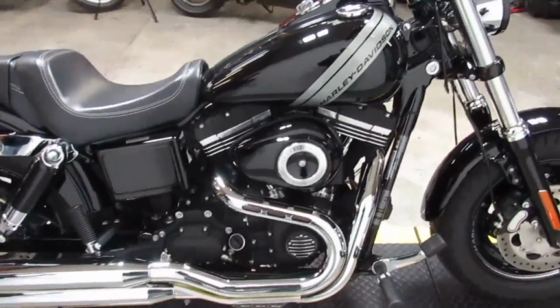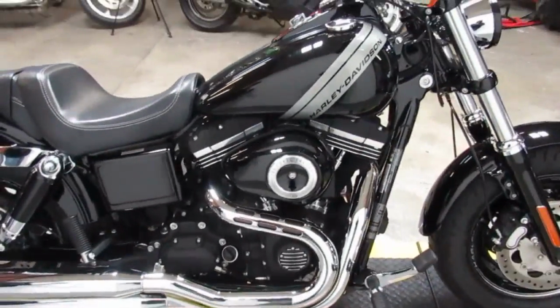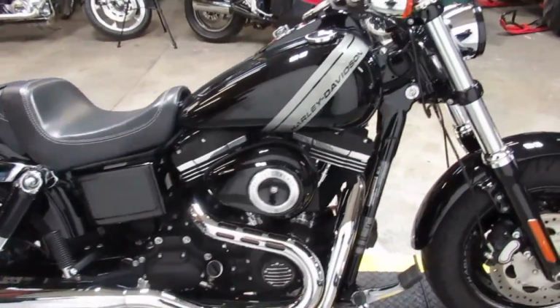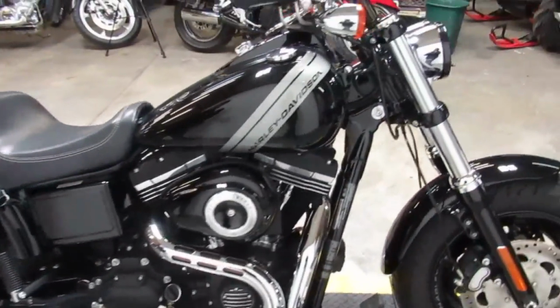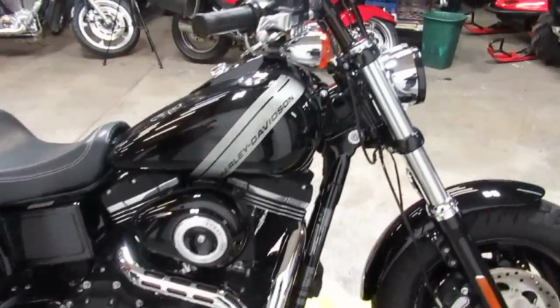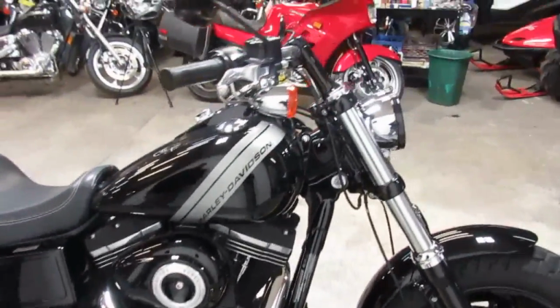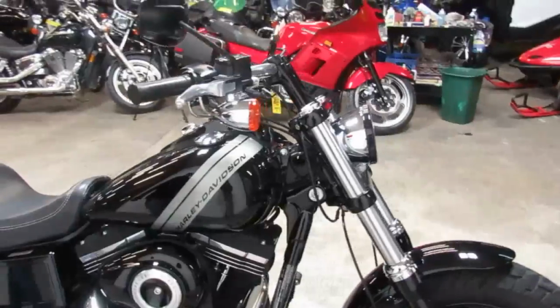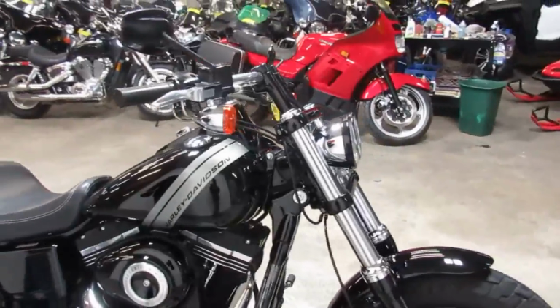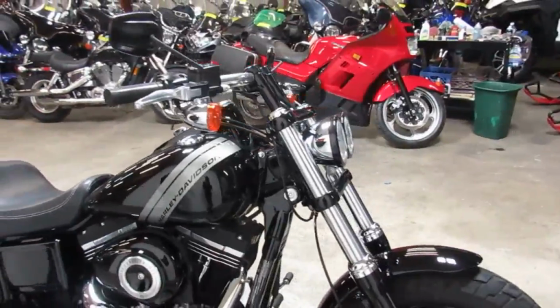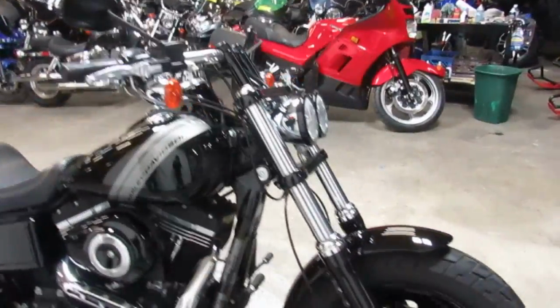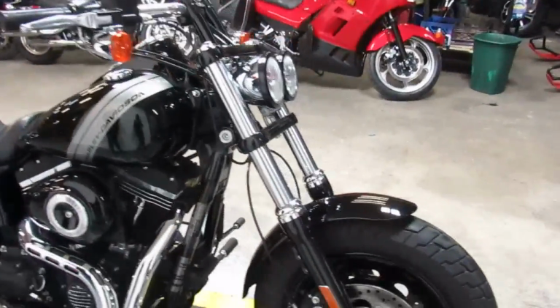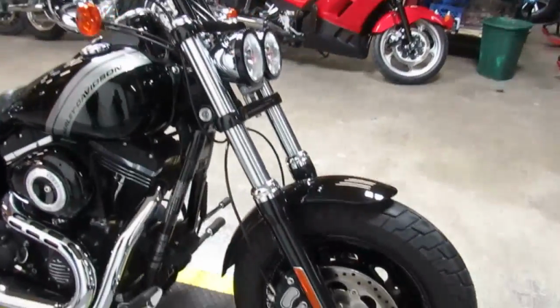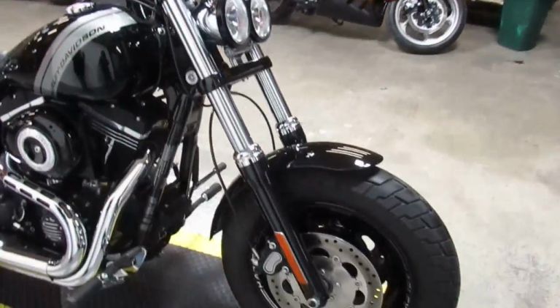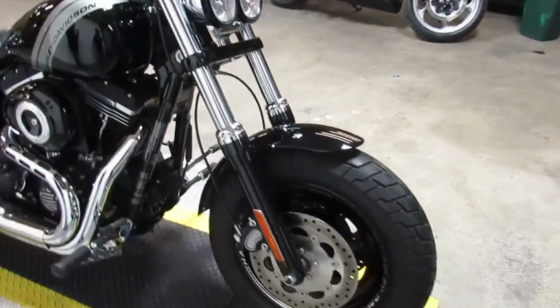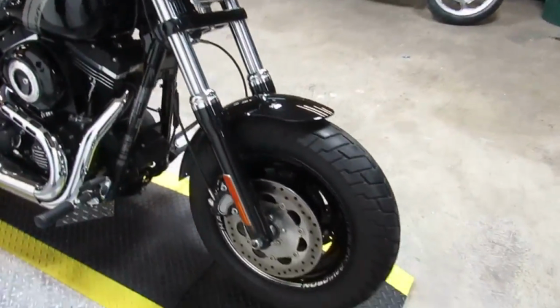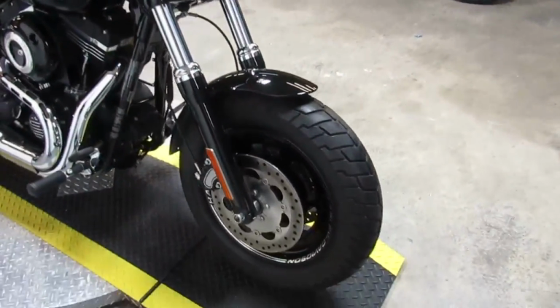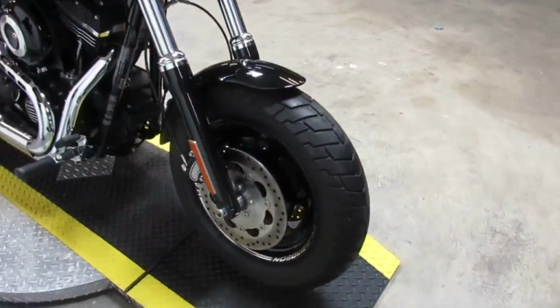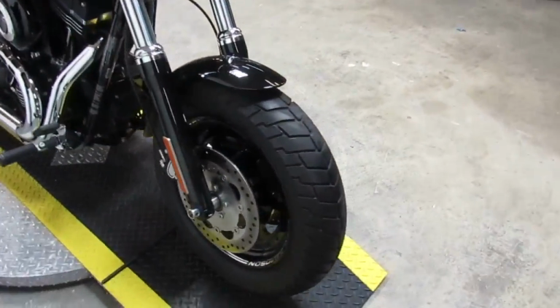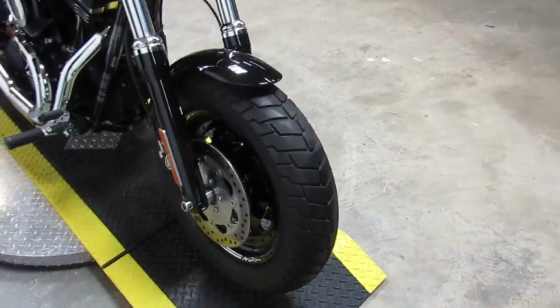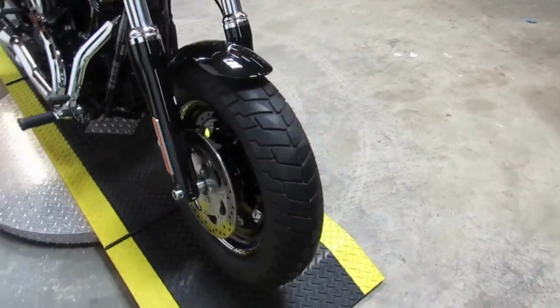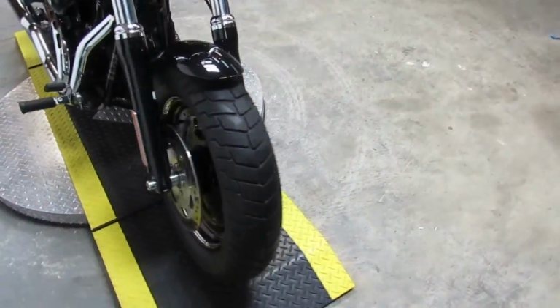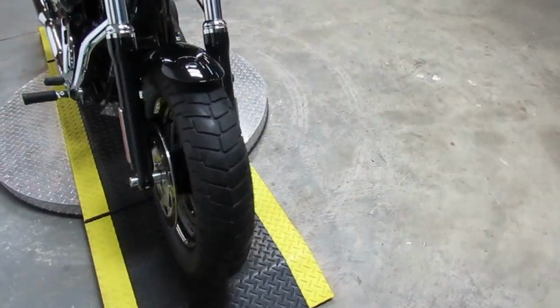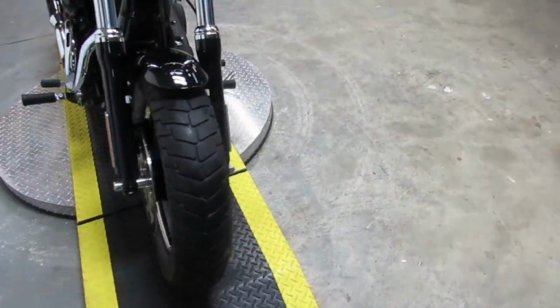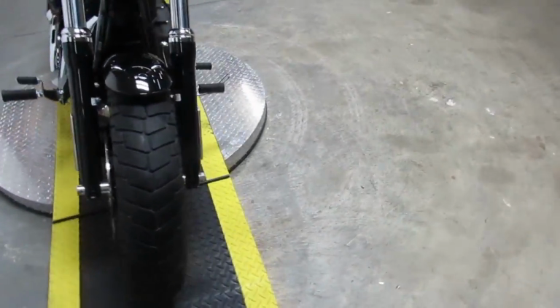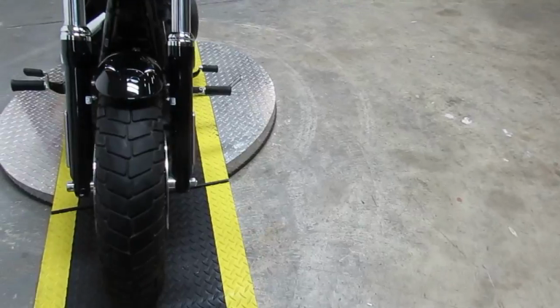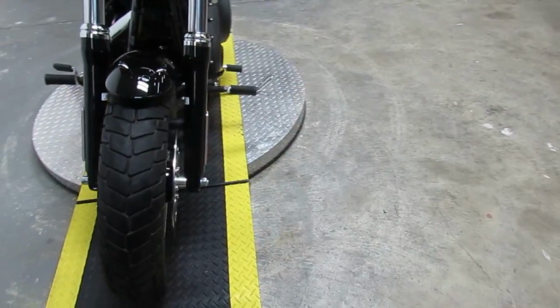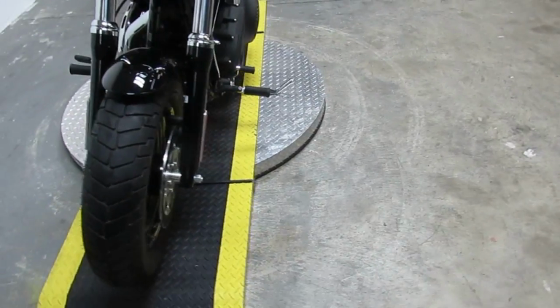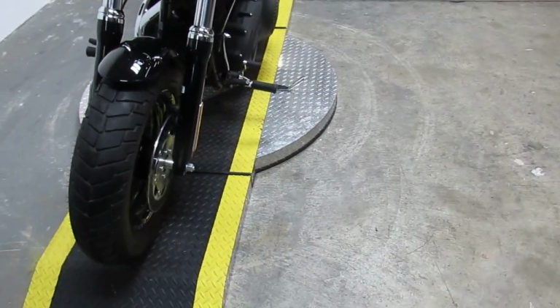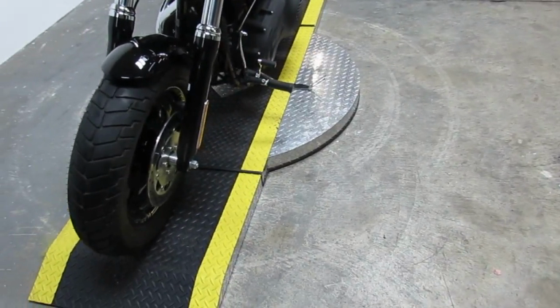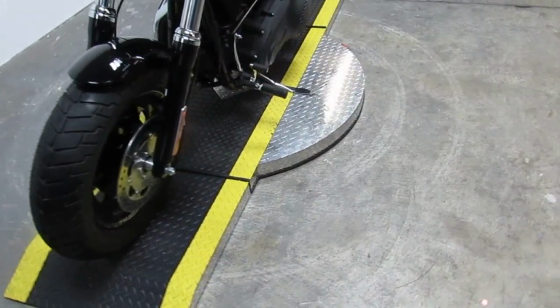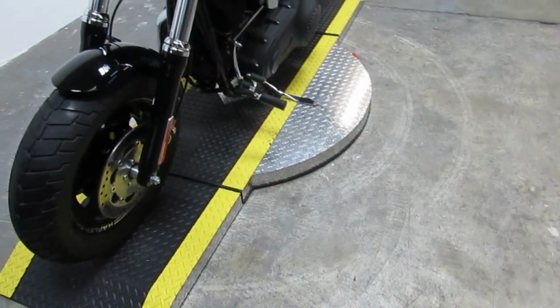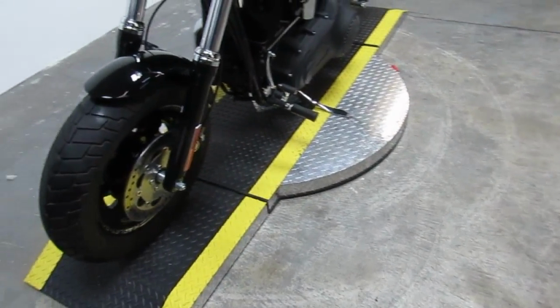One owner, always dealer maintained, certified and includes a 6 month warranty. Cool bike for only $12,900.